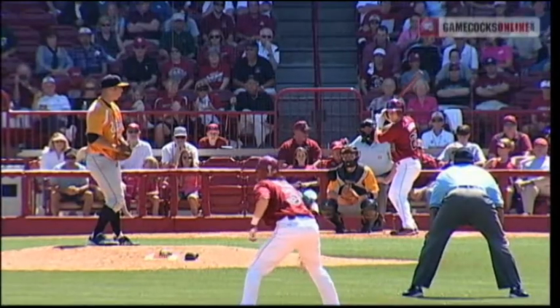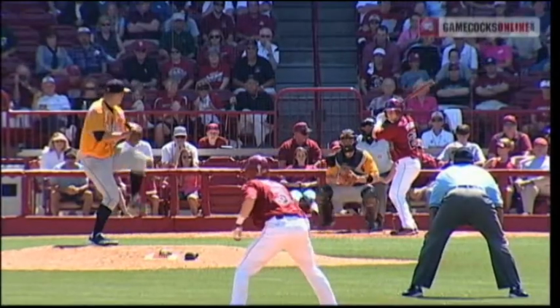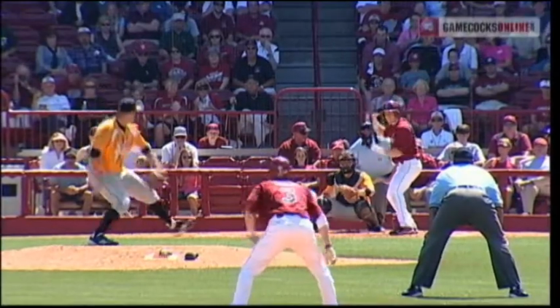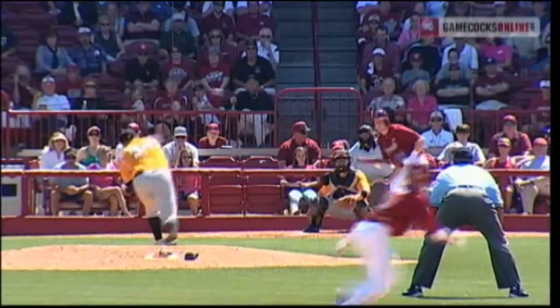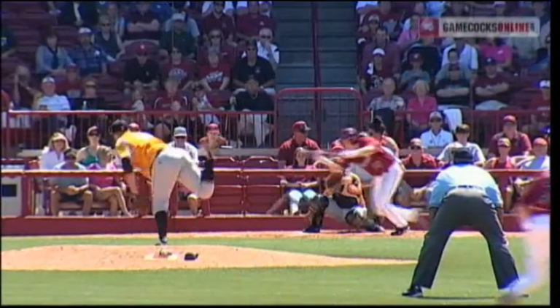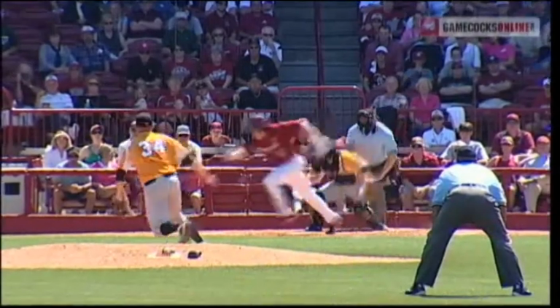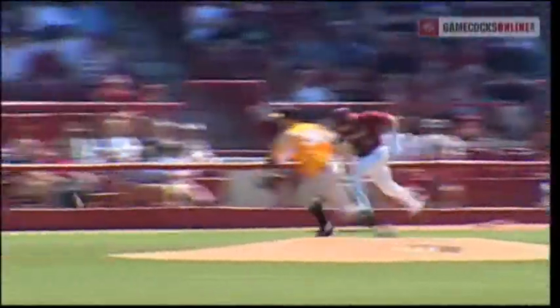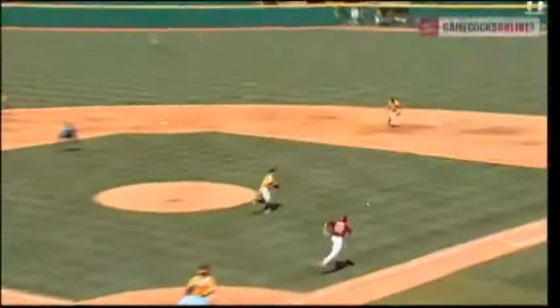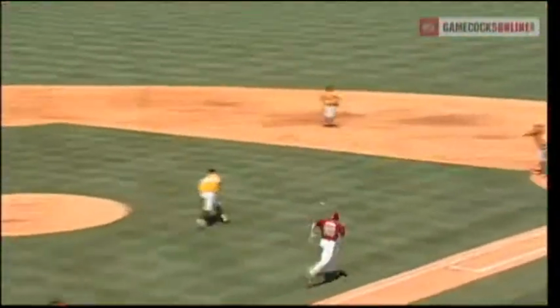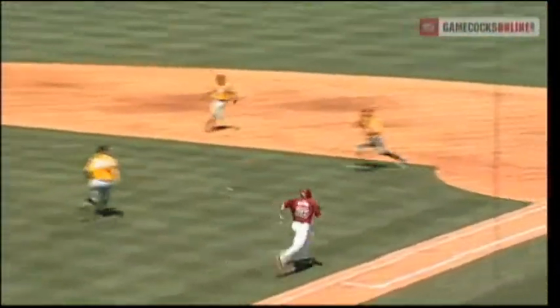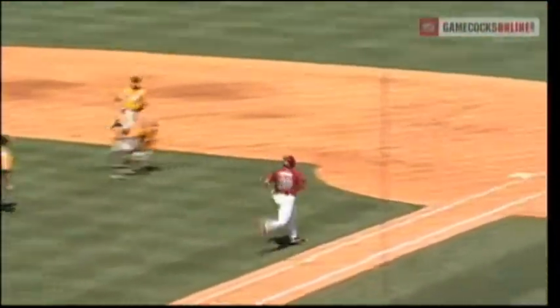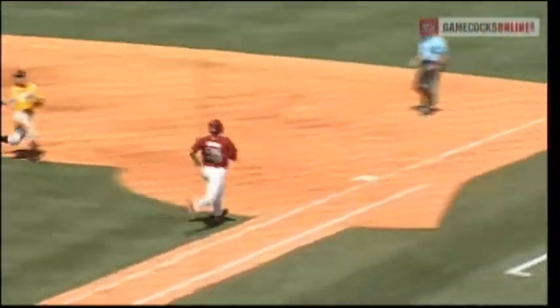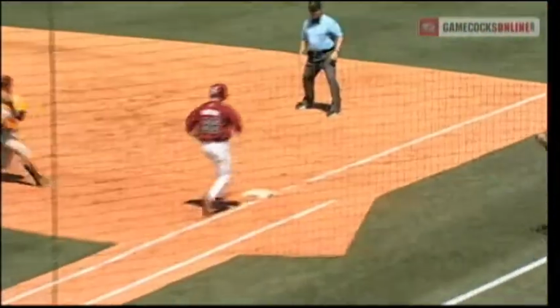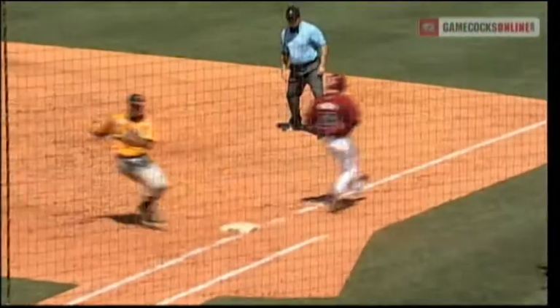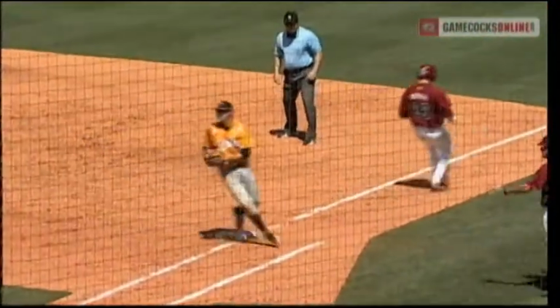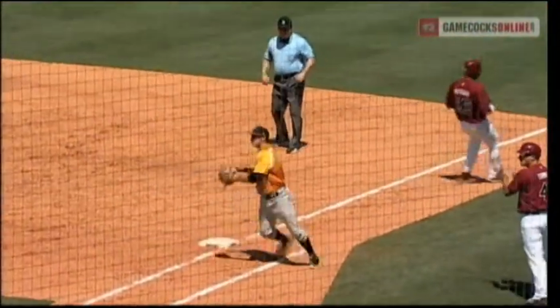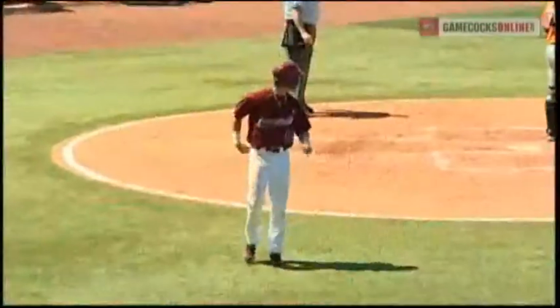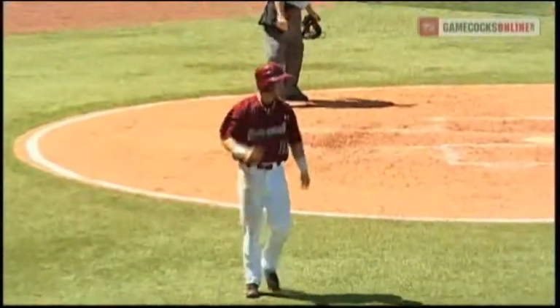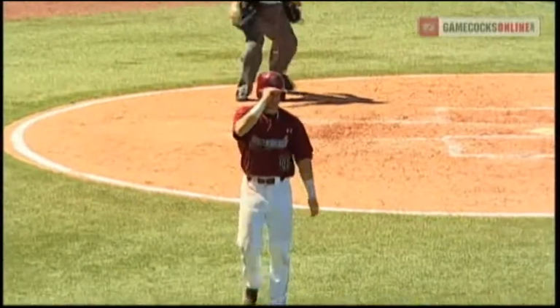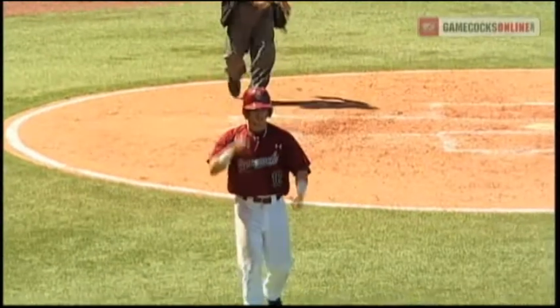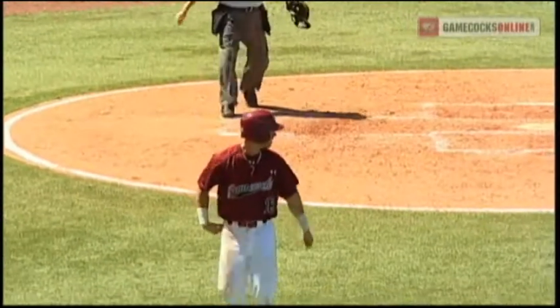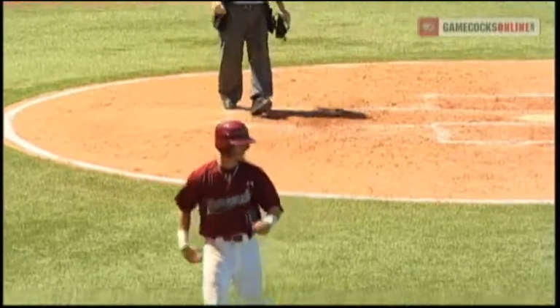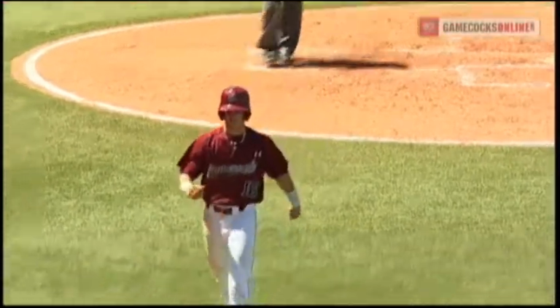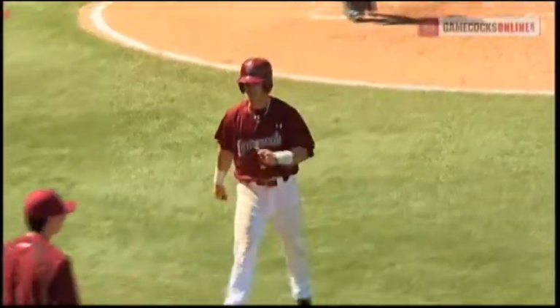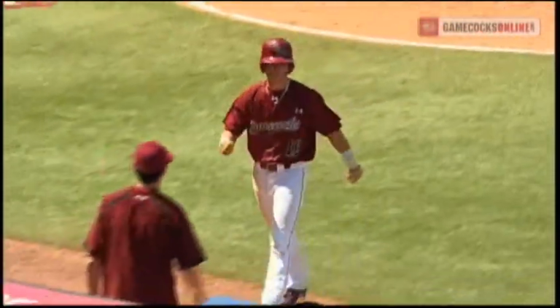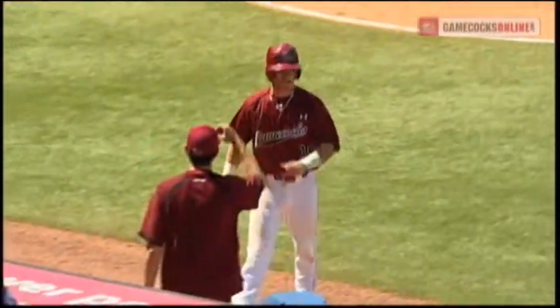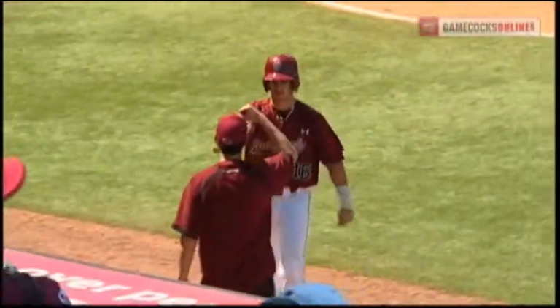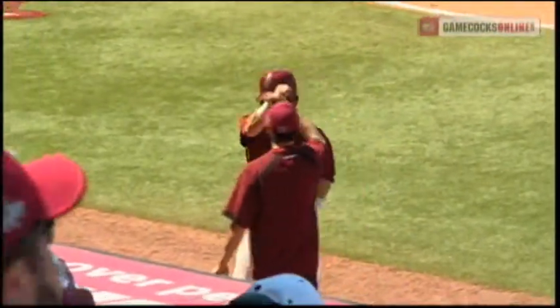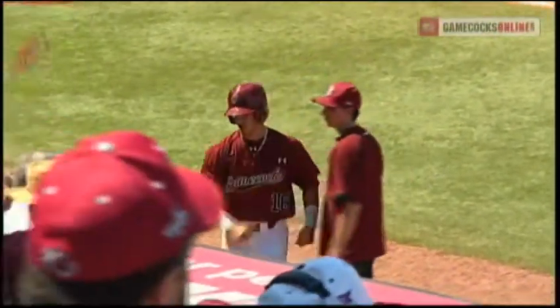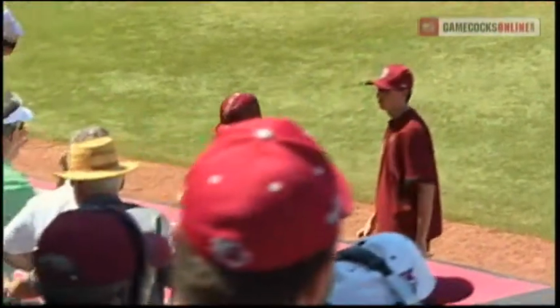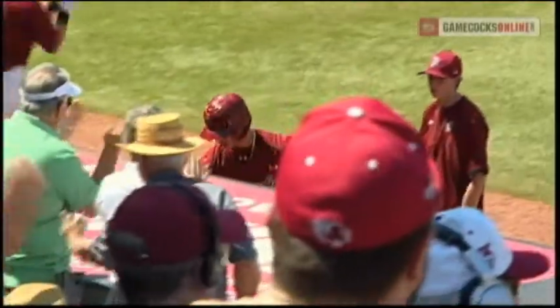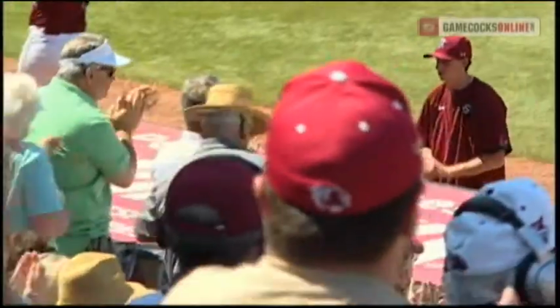He waits for this. He's bunting, and it's out towards the second baseman. This is going to be a problem for Tennessee — he beats it out. It's a base hit and a run batted in. What a bunt by Adam Matthews. This has been a bunting clinic this inning.